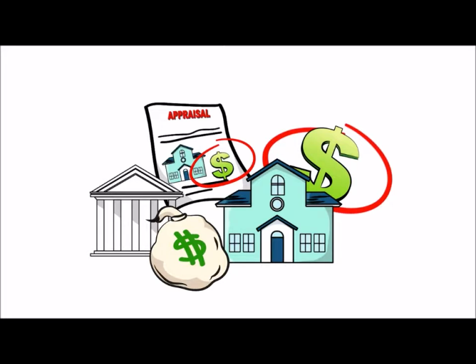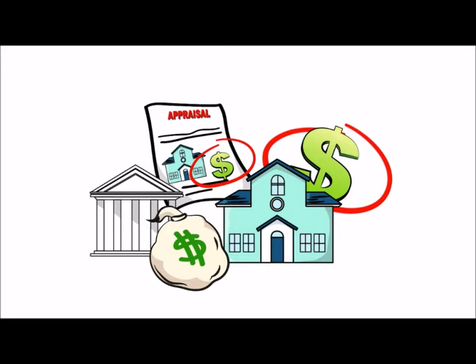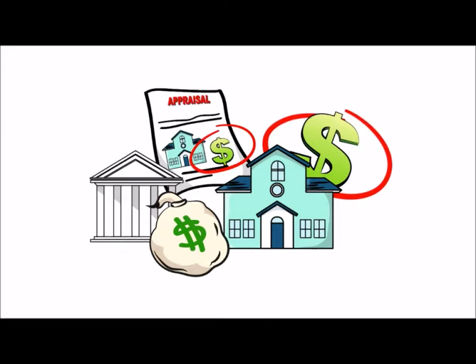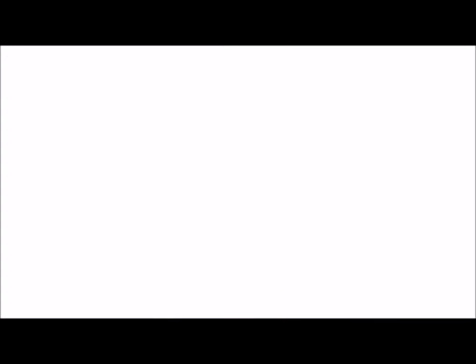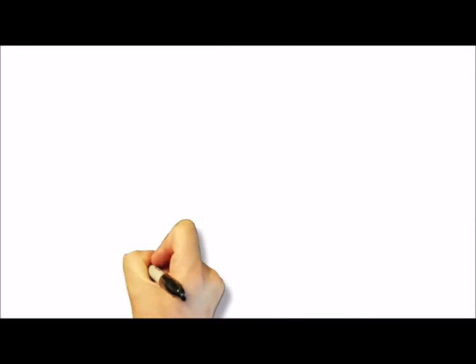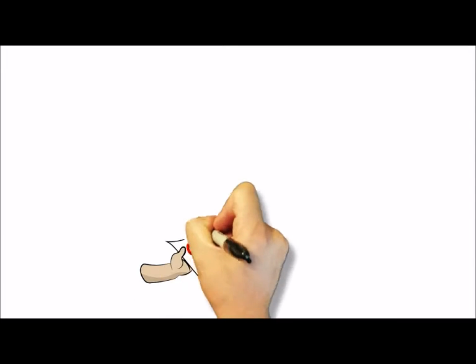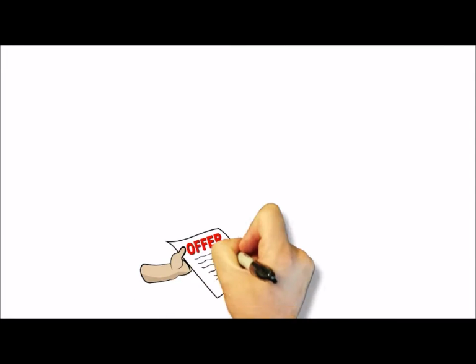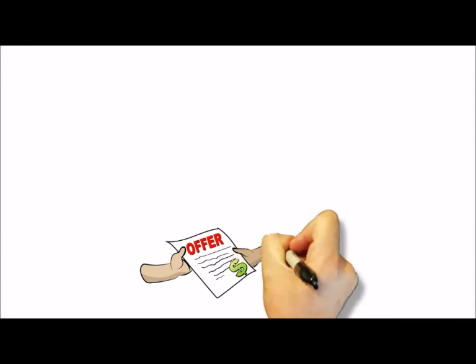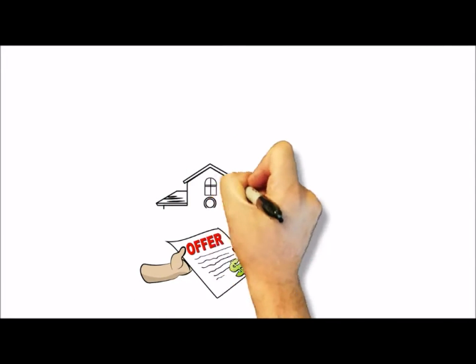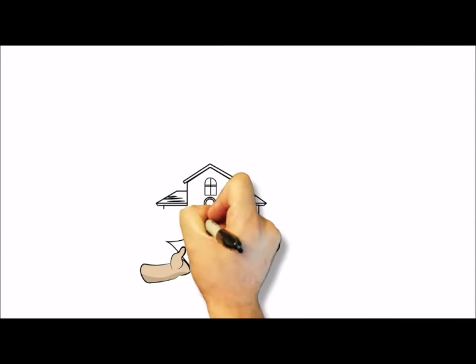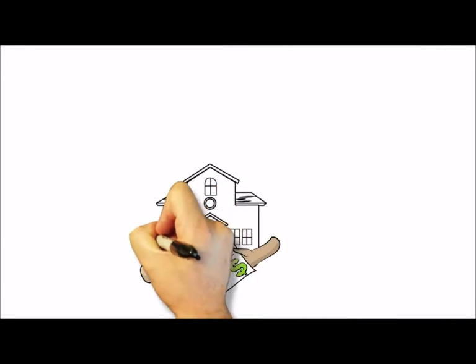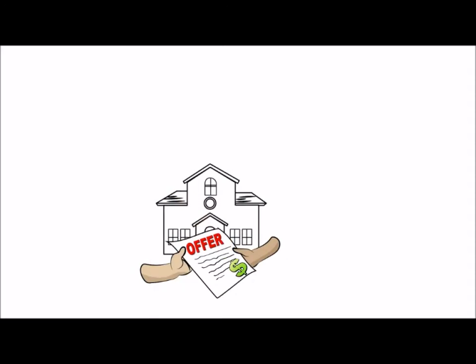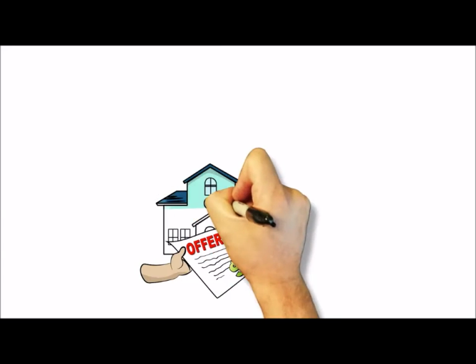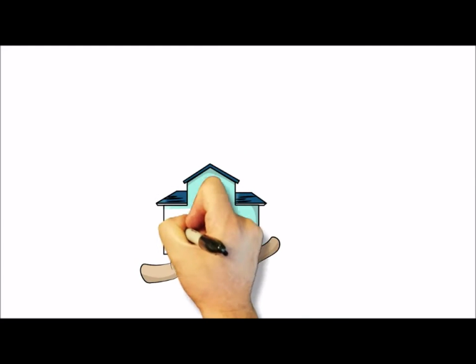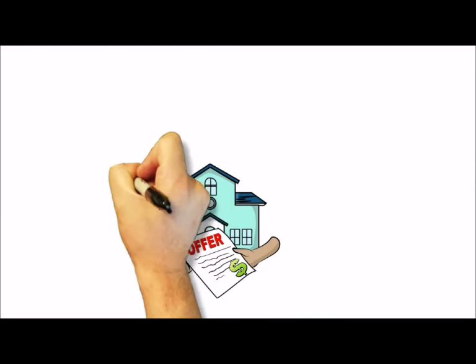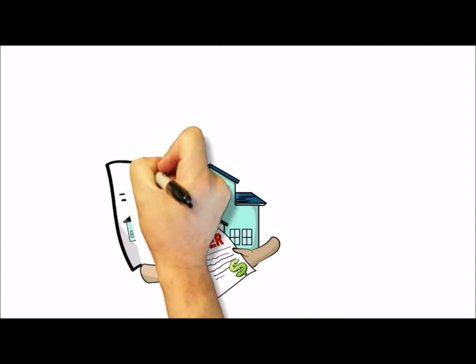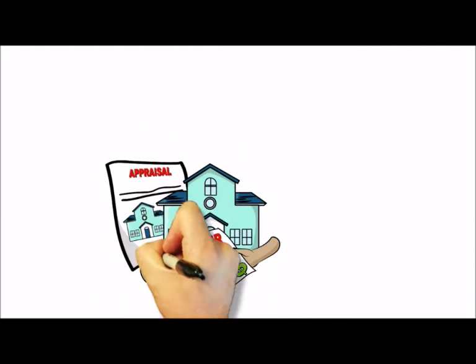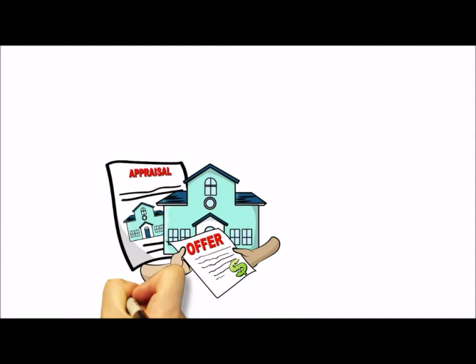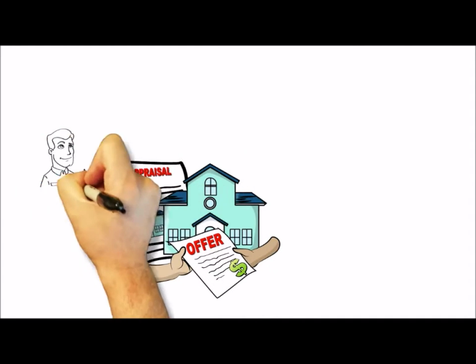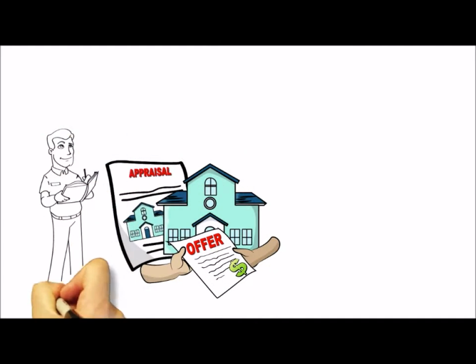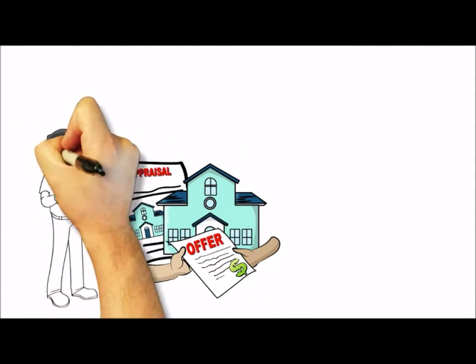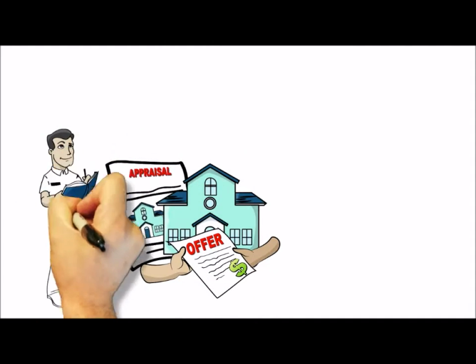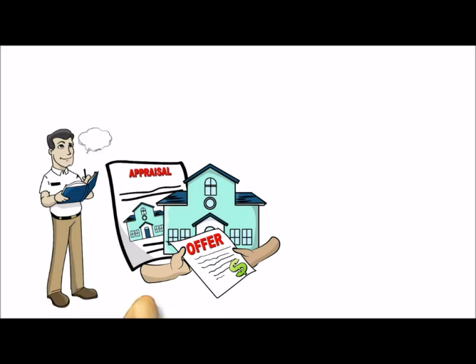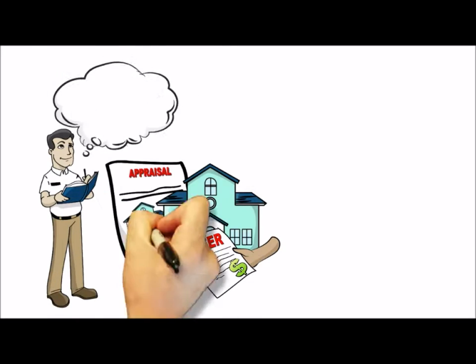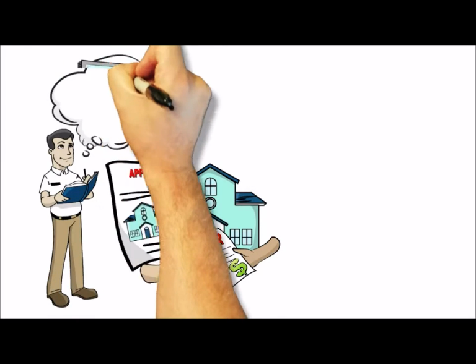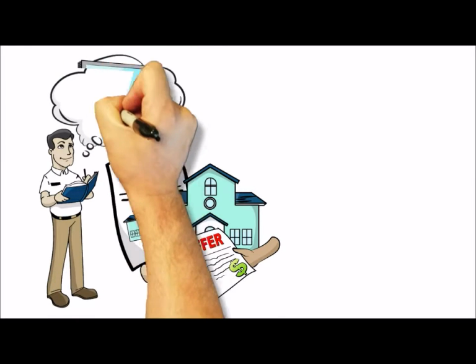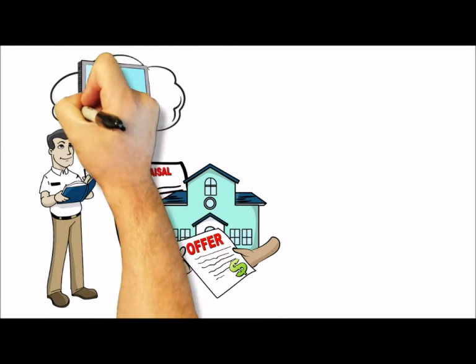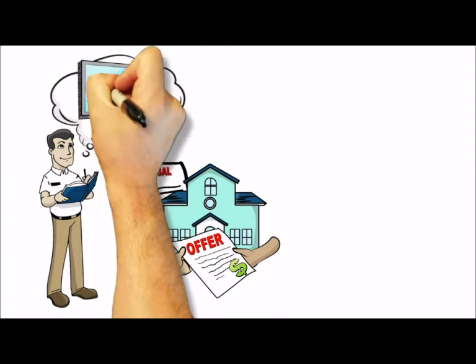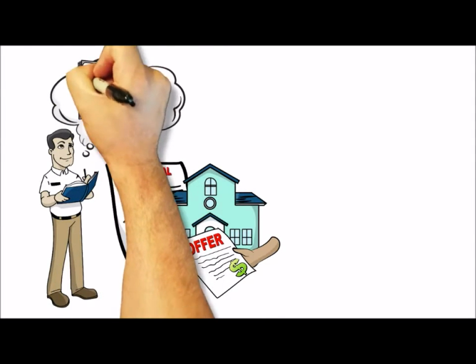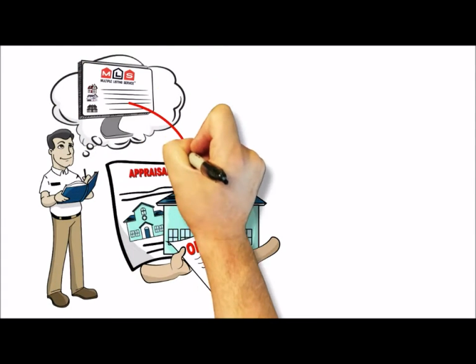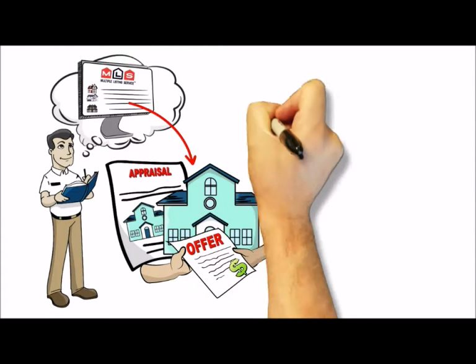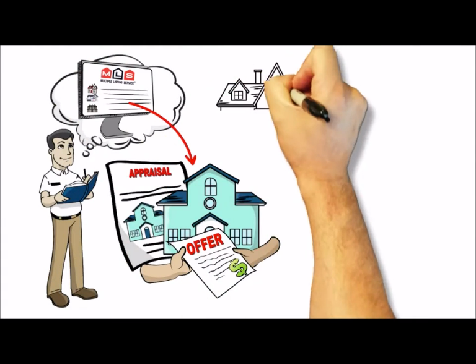Here is how the appraisal process works. When the seller has accepted your offer on a property, the lender will order an appraisal. The appraiser will use the multiple listing system (MLS) to collect data both on your property and similar properties nearby that have sold recently.